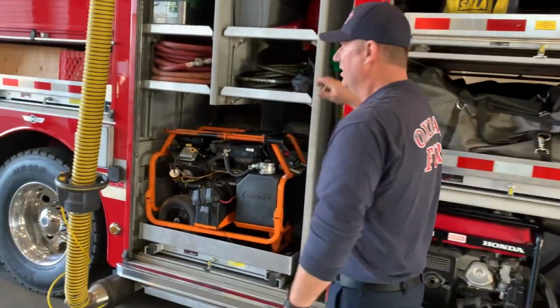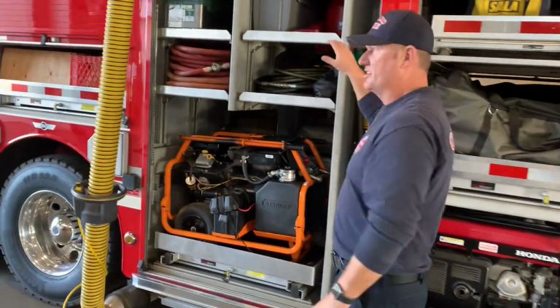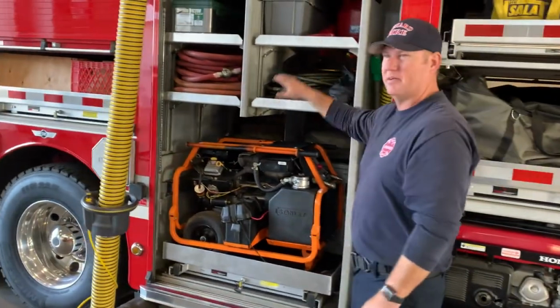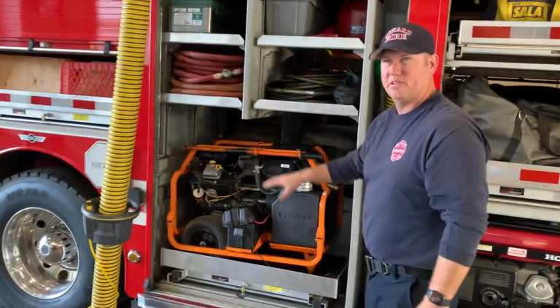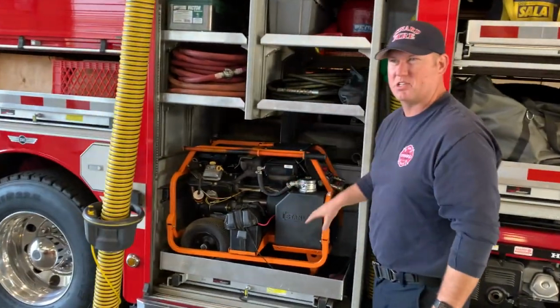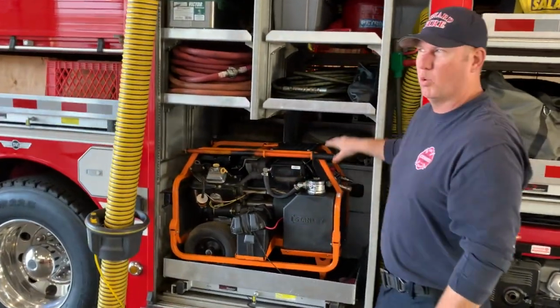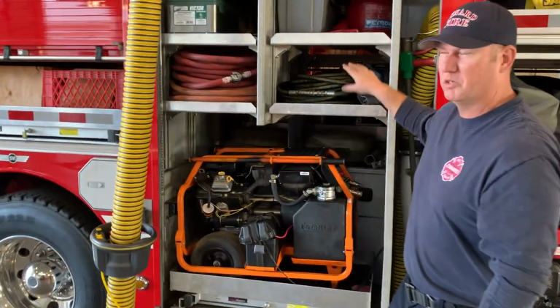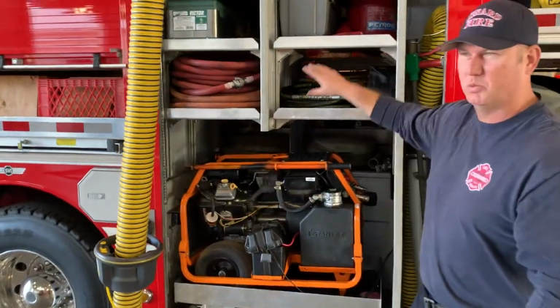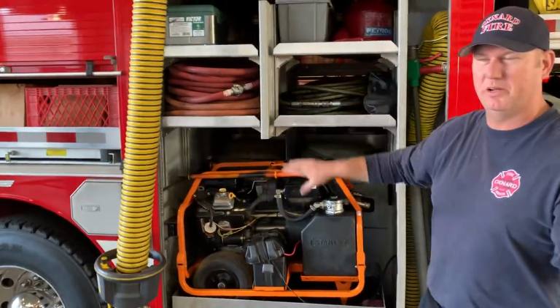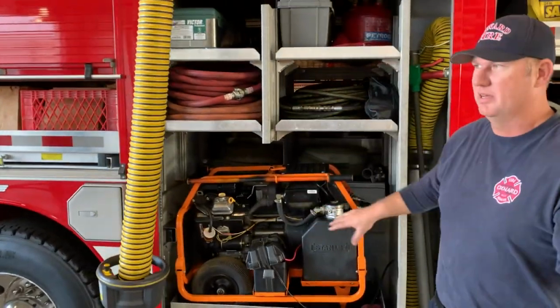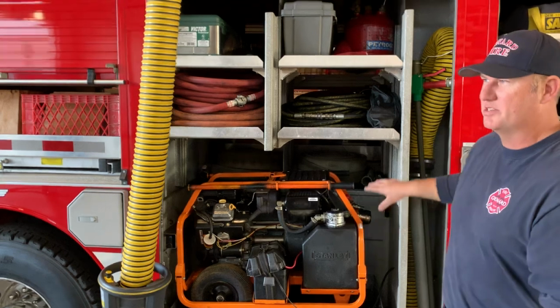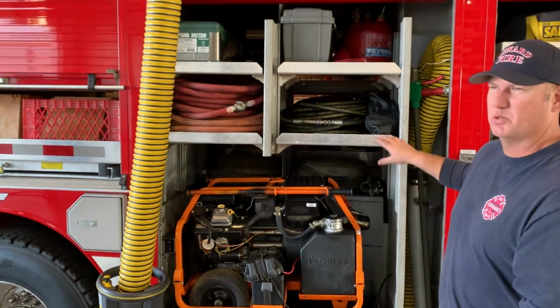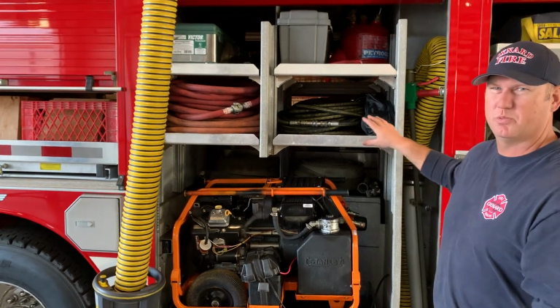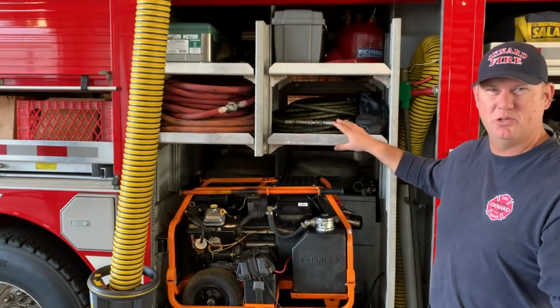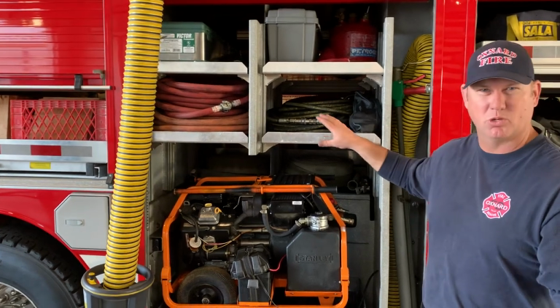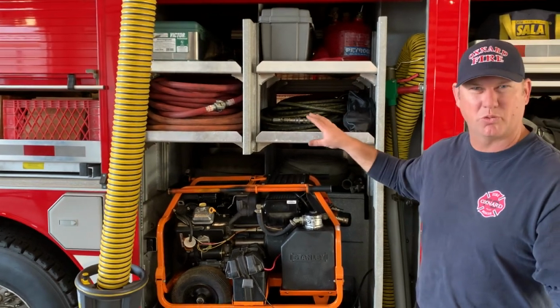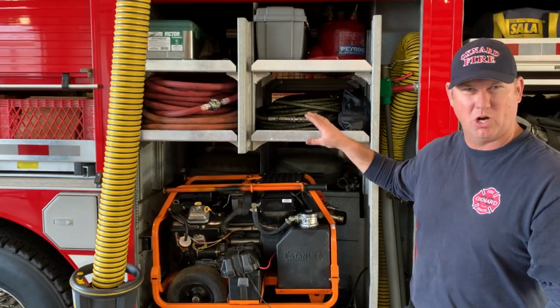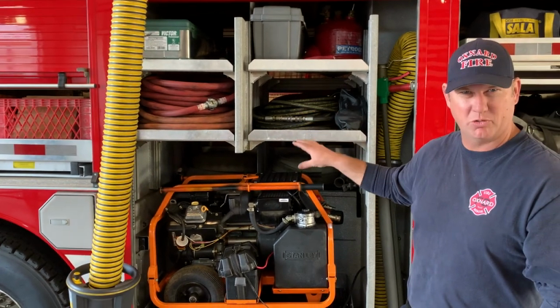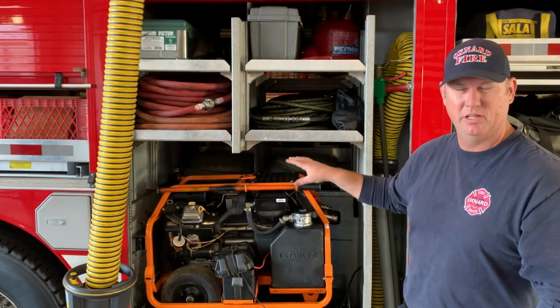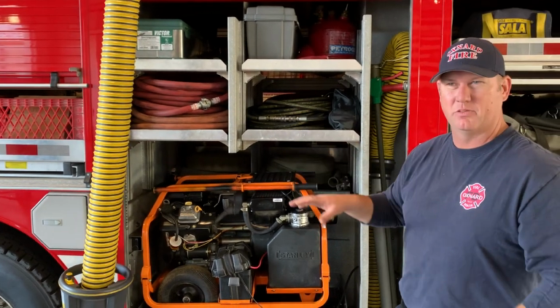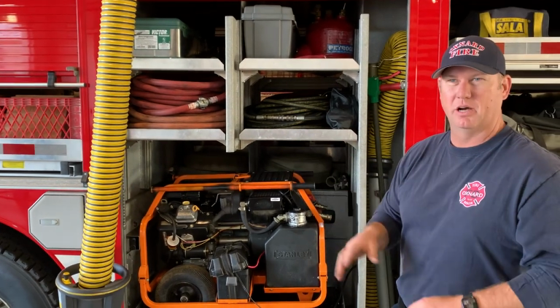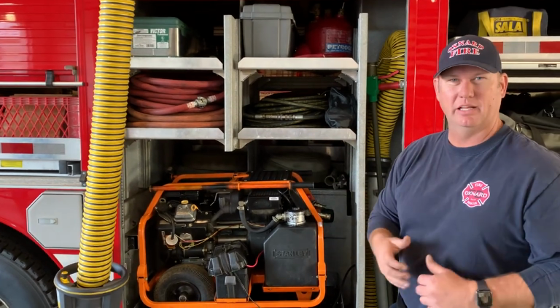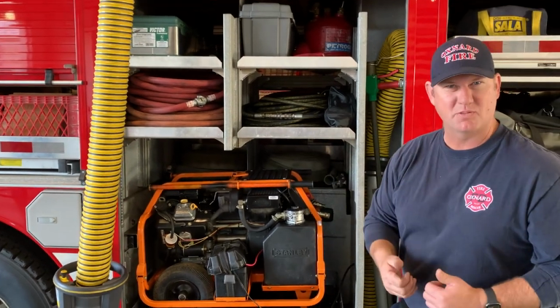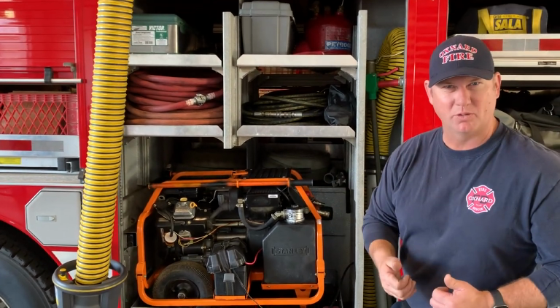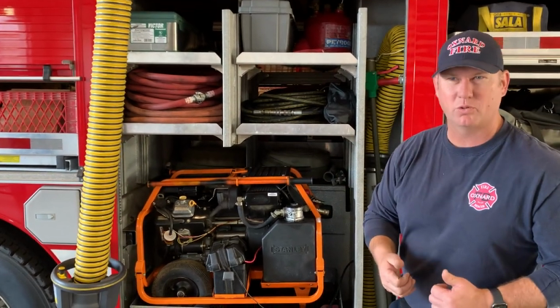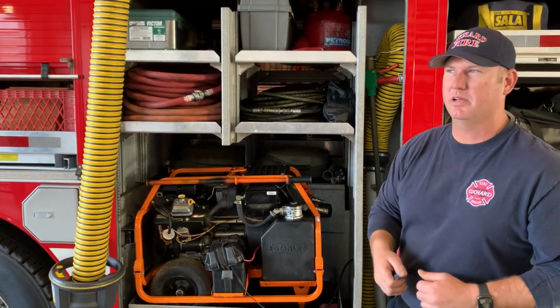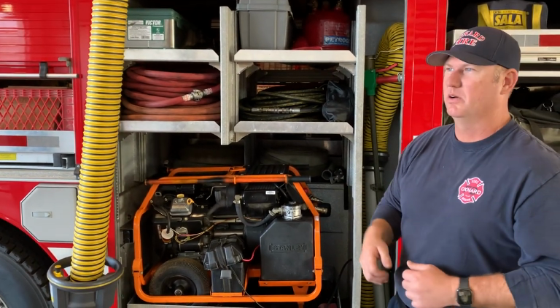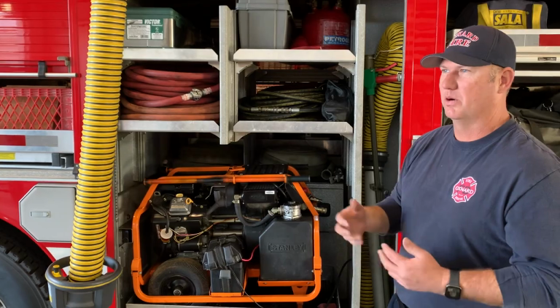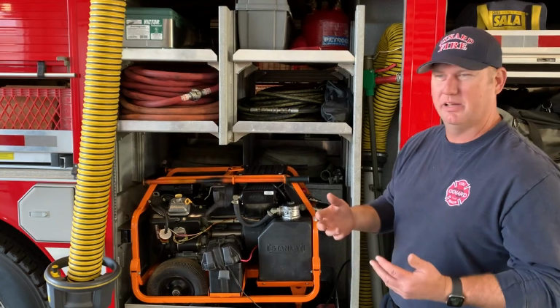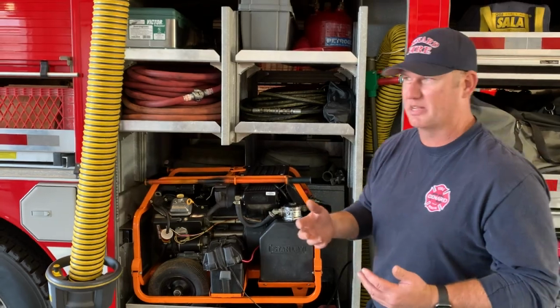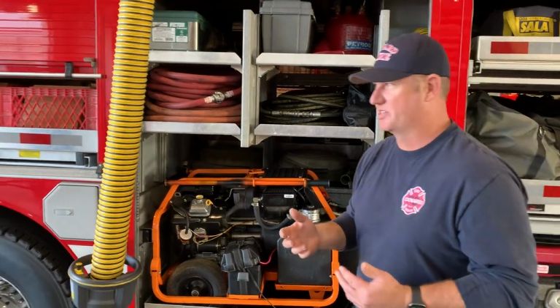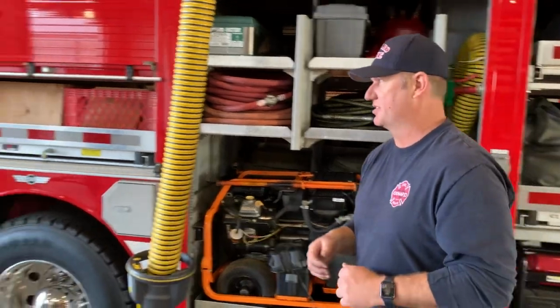This area right here is our coring tool area. These are the tools we would use to core through concrete in a collapse from an earthquake or any other natural disaster.